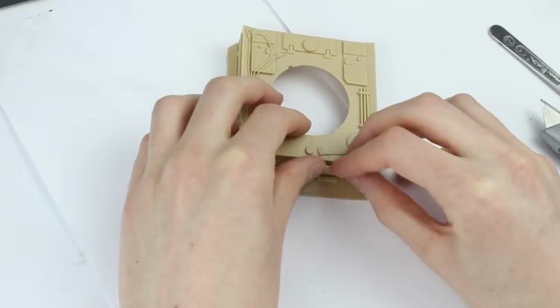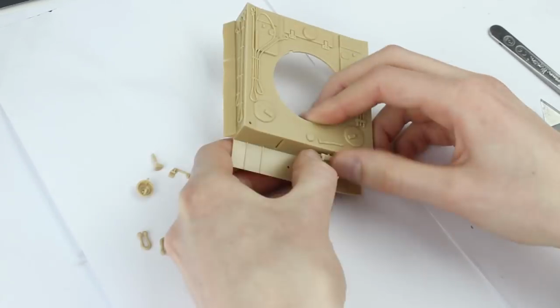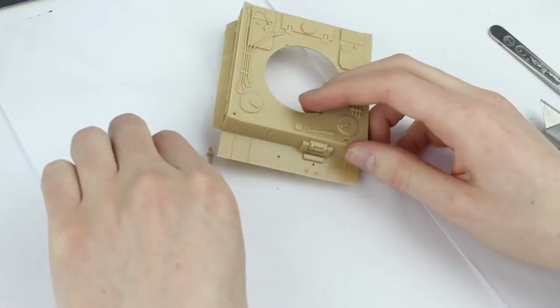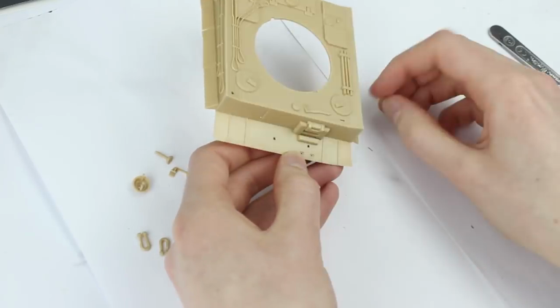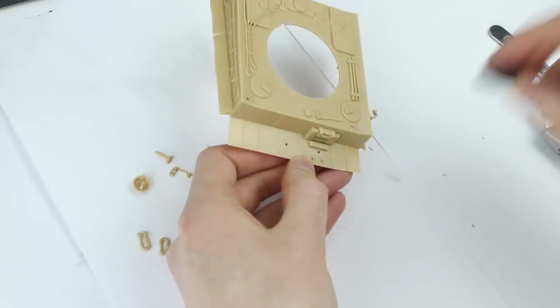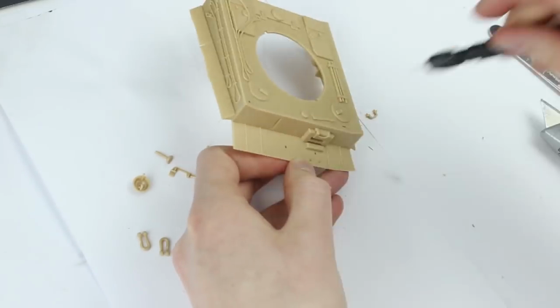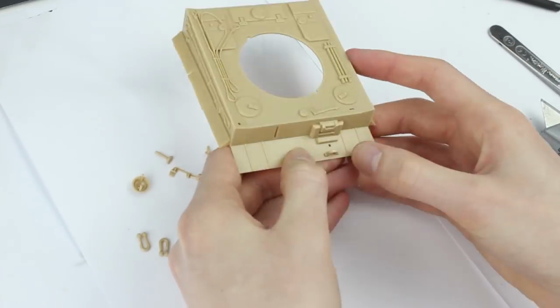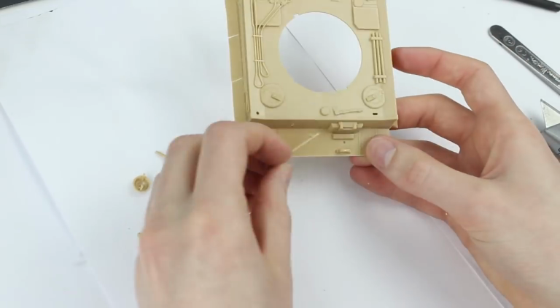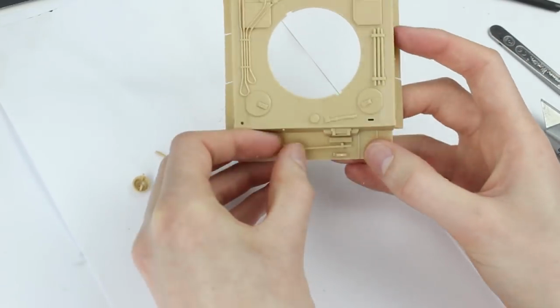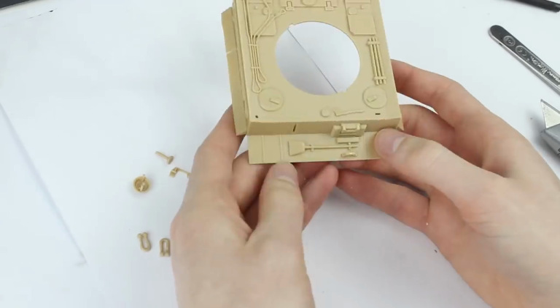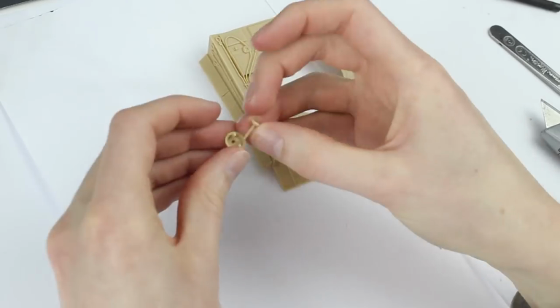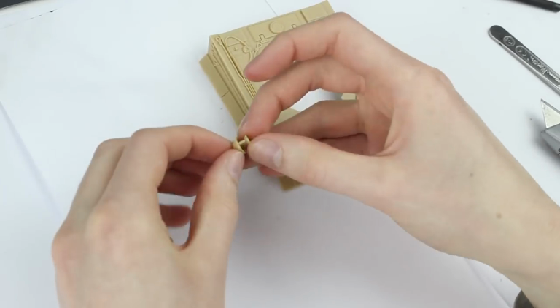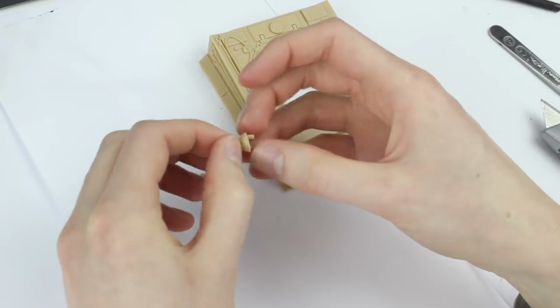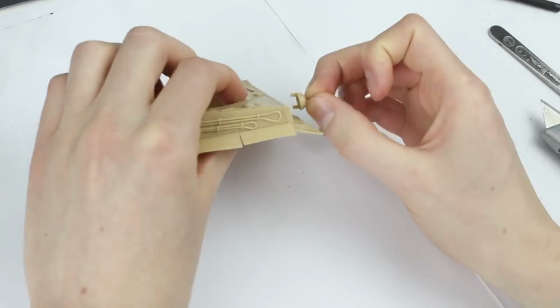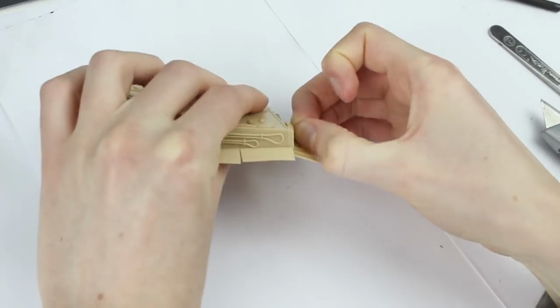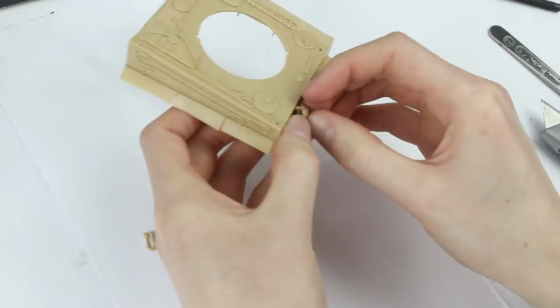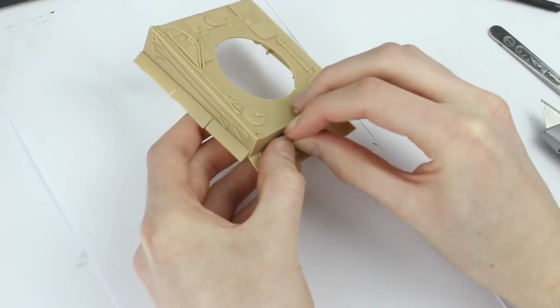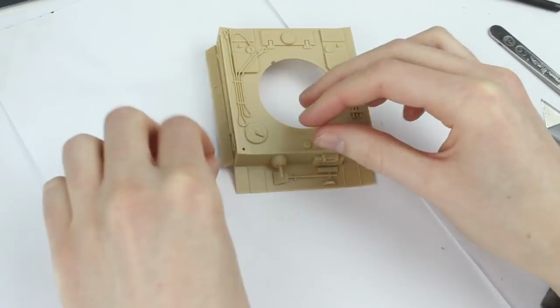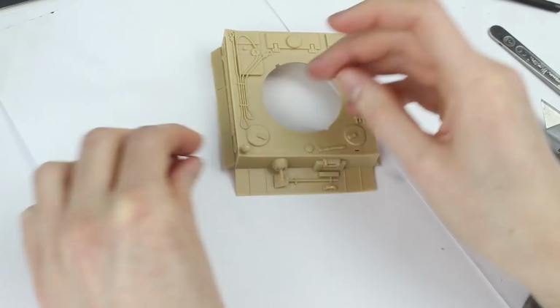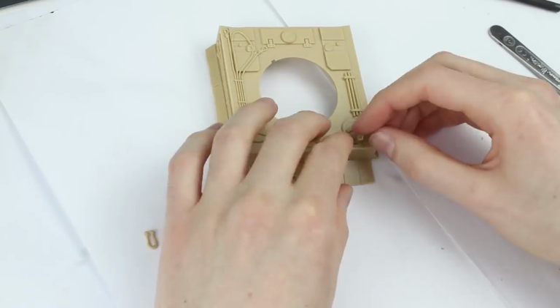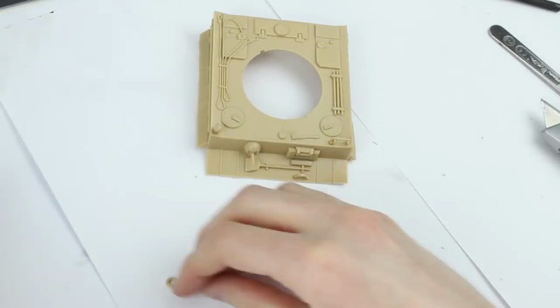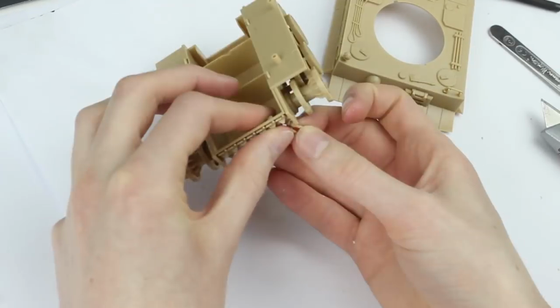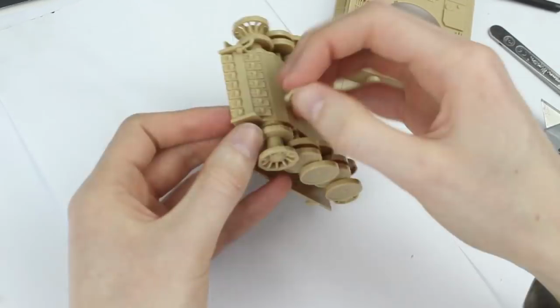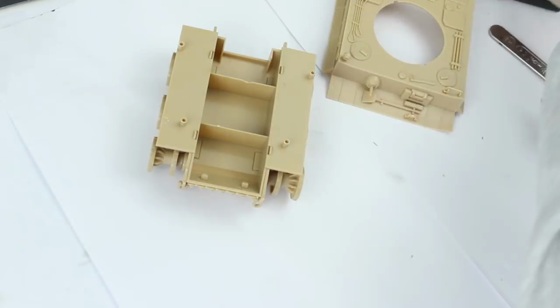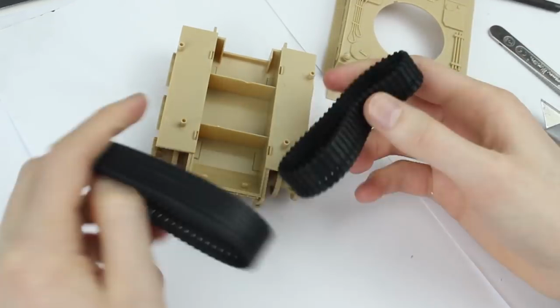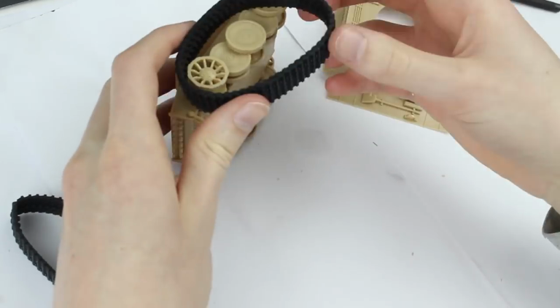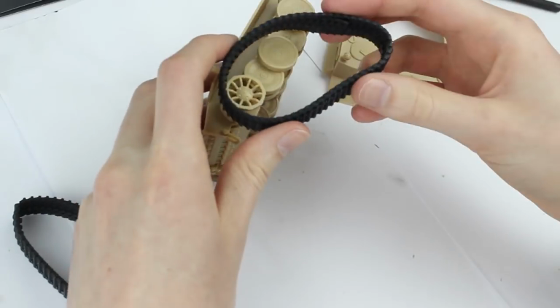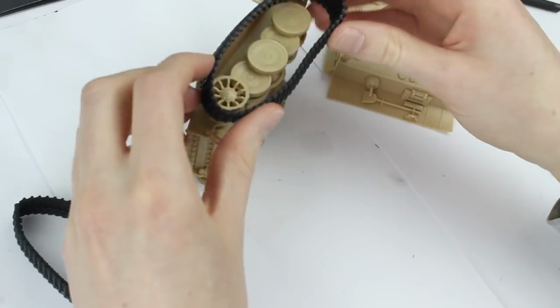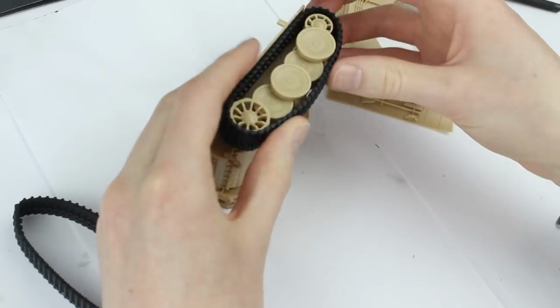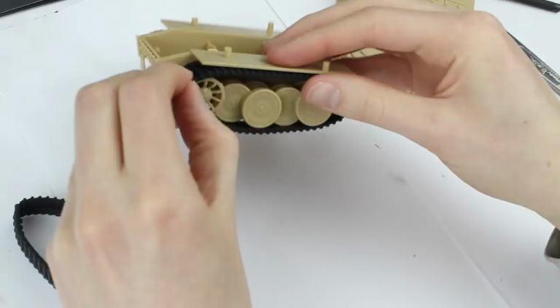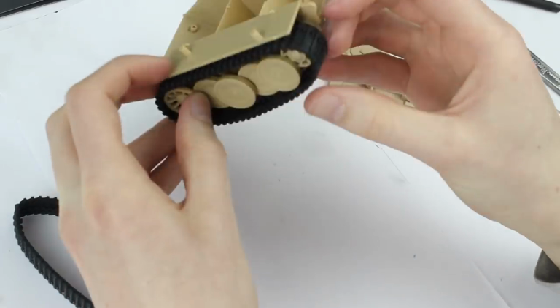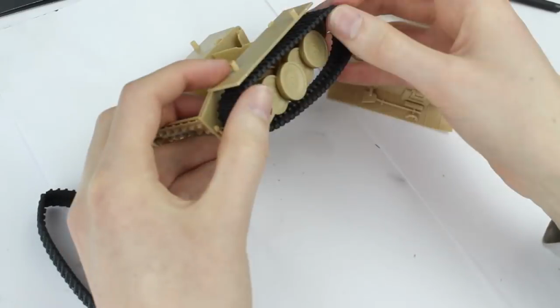A pin vise was needed to widen a few of the holes to attach the smallest parts. Once these parts were pressed into place, I applied glue to the inside of the hull to hold them securely without creating a mess.